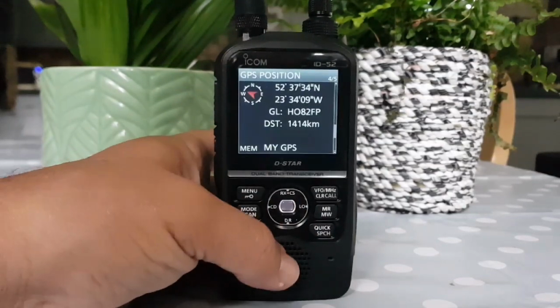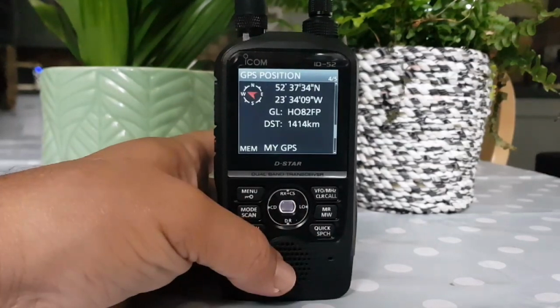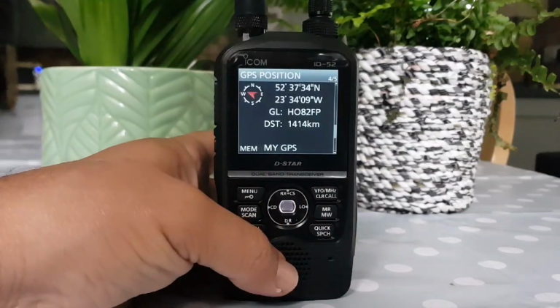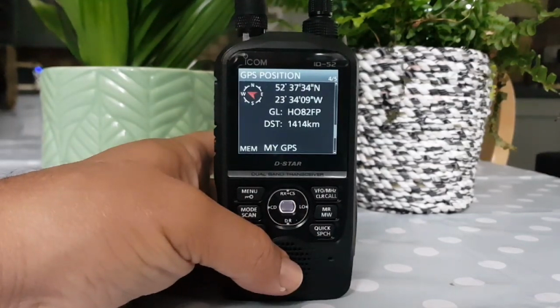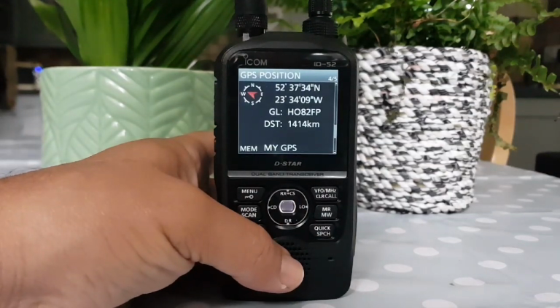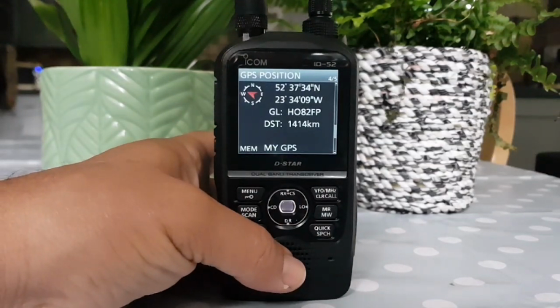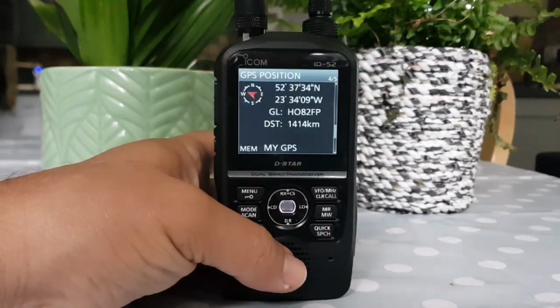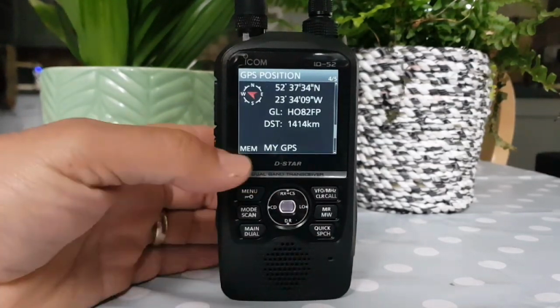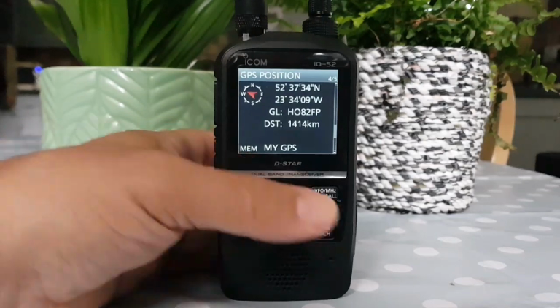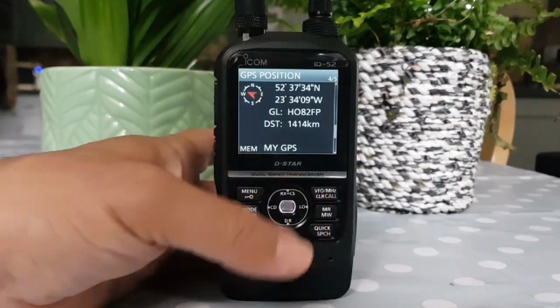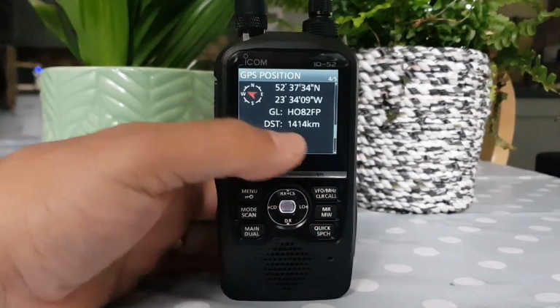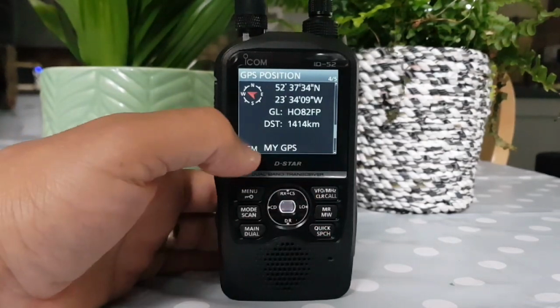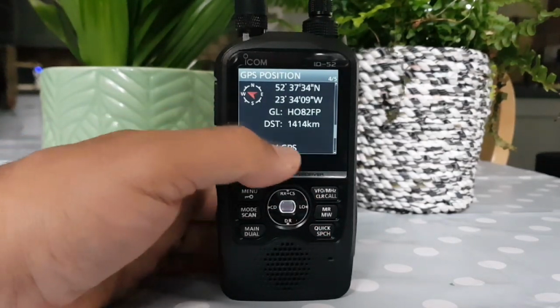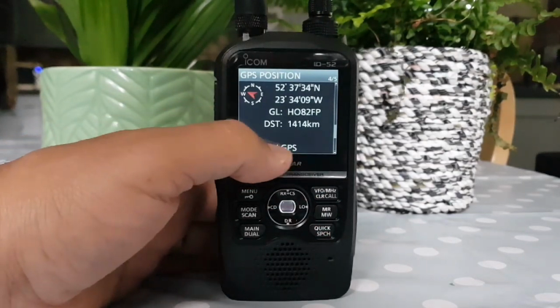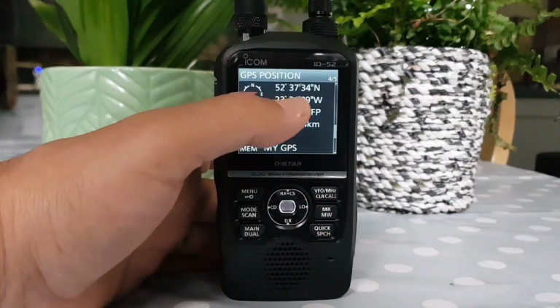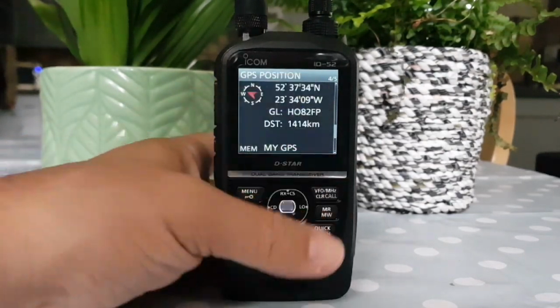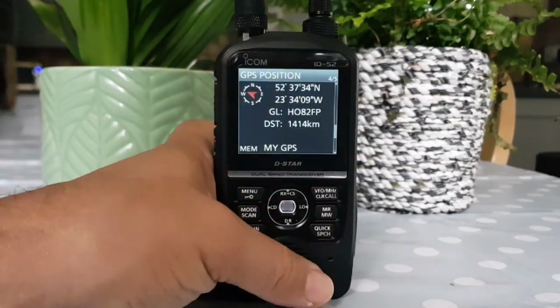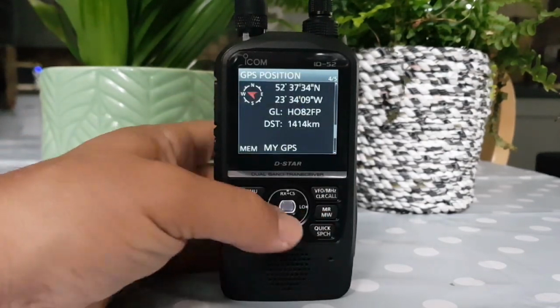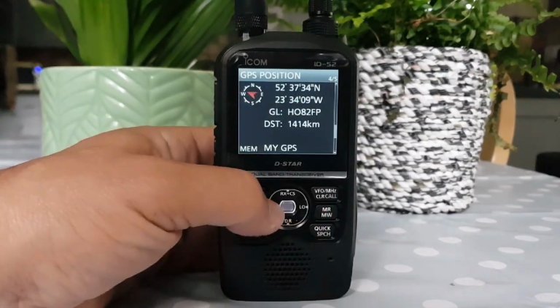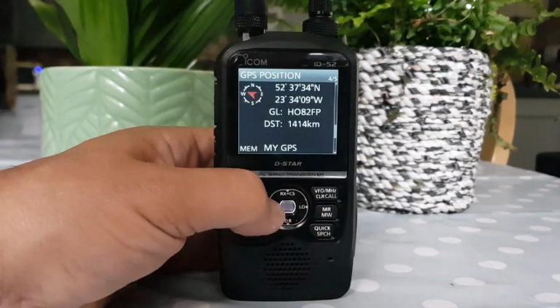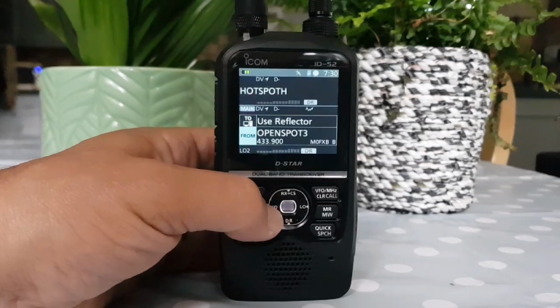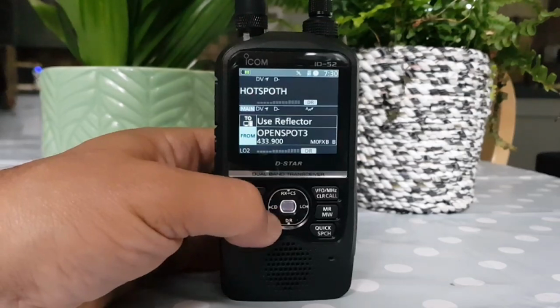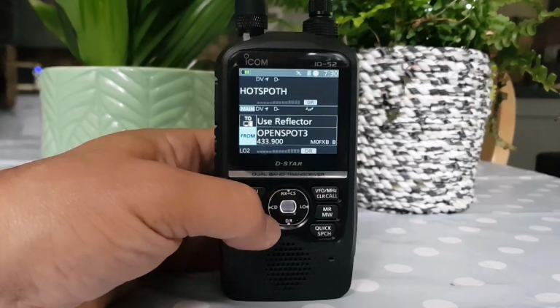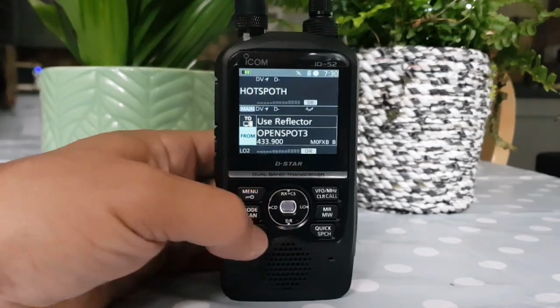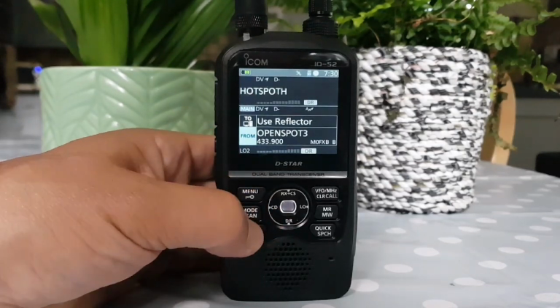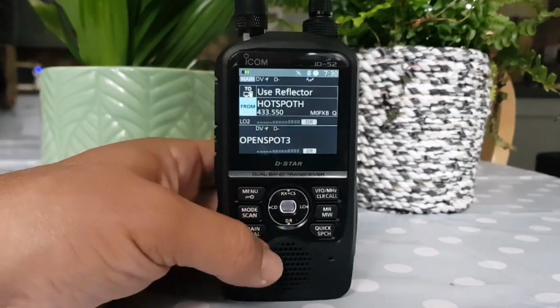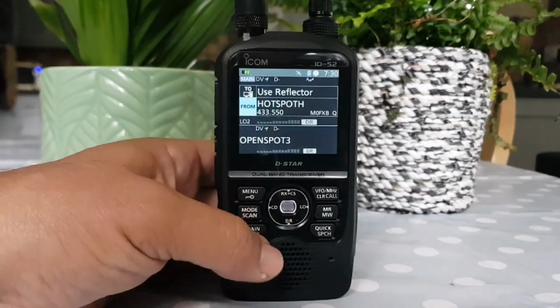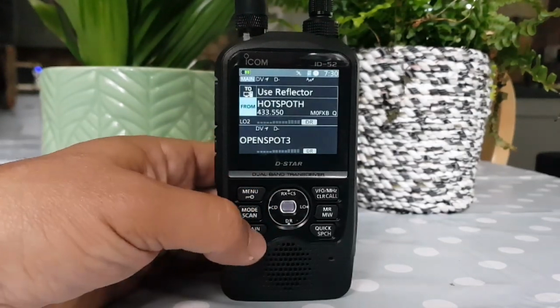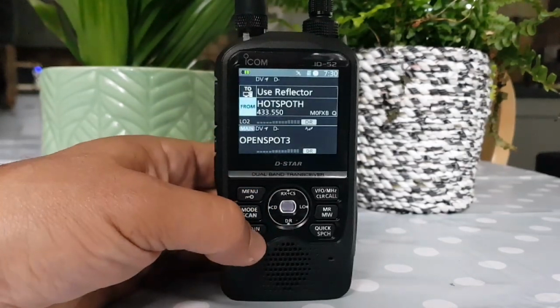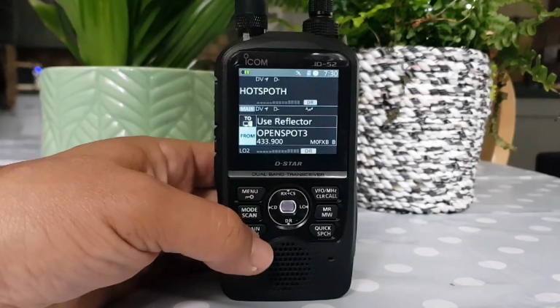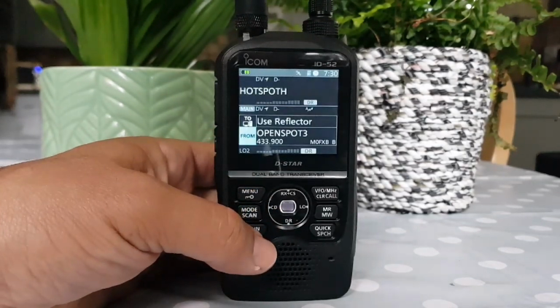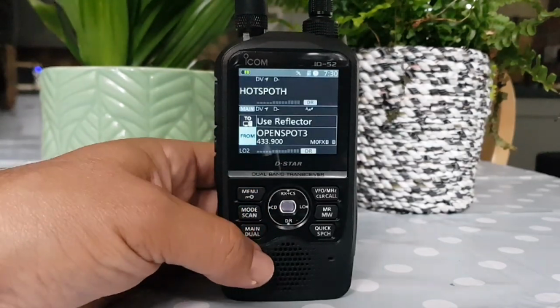GPS — and there's my position. You can put it into memory, so I need to change that because it's not accurate. No activity on D-Star there.